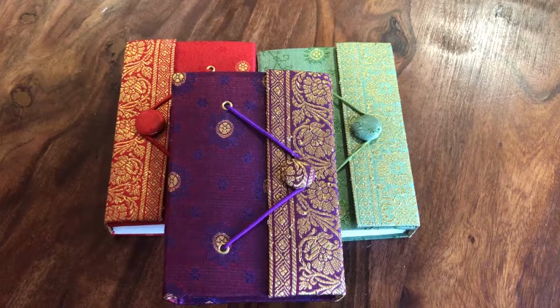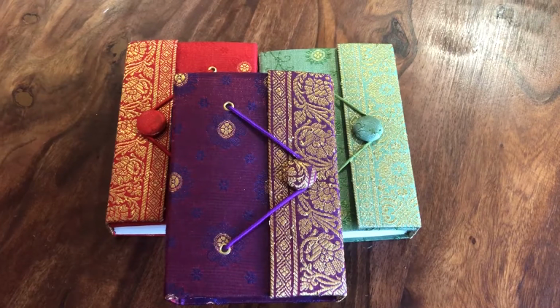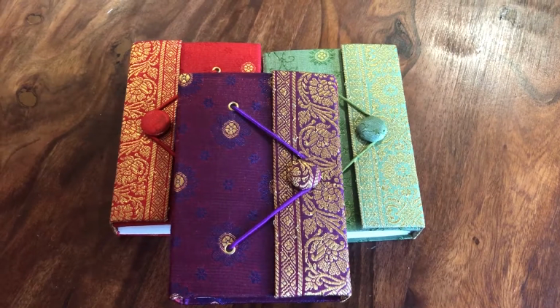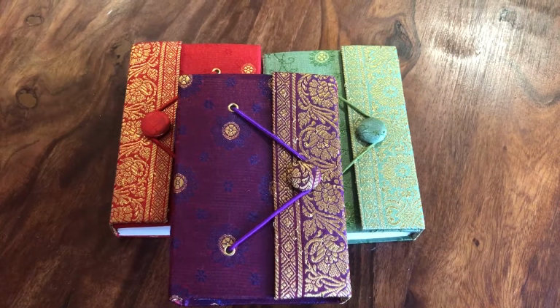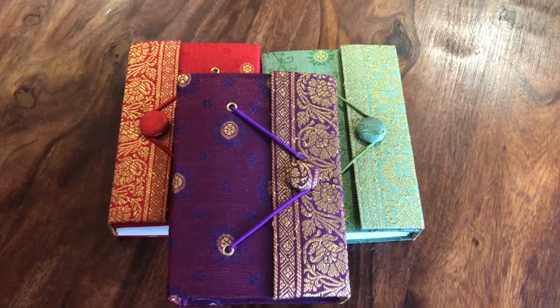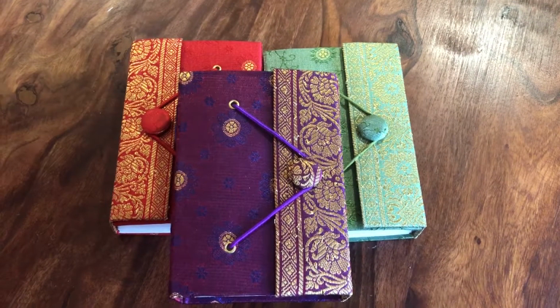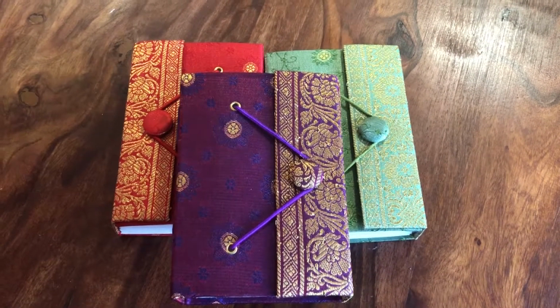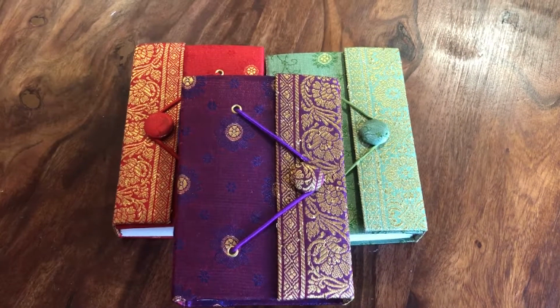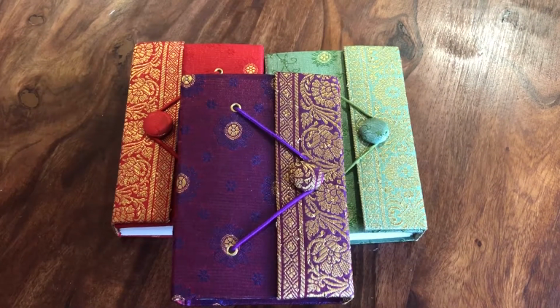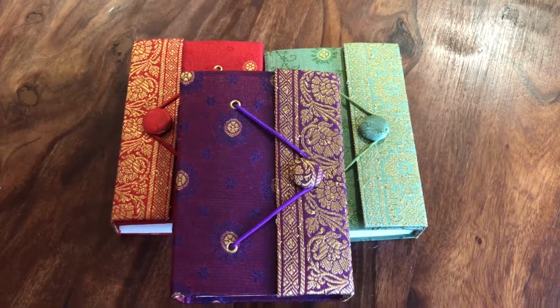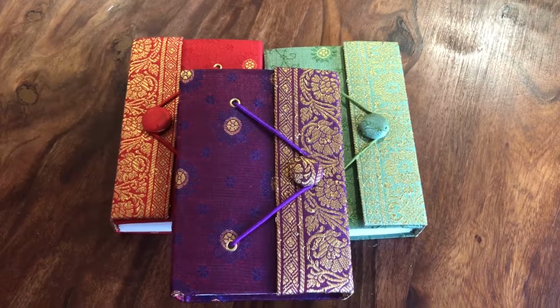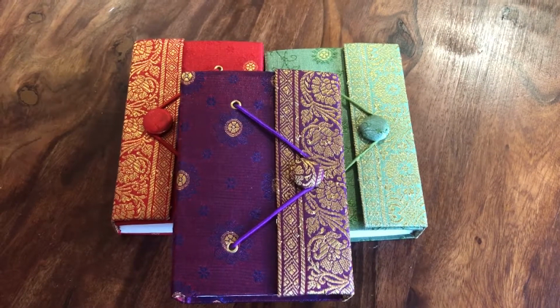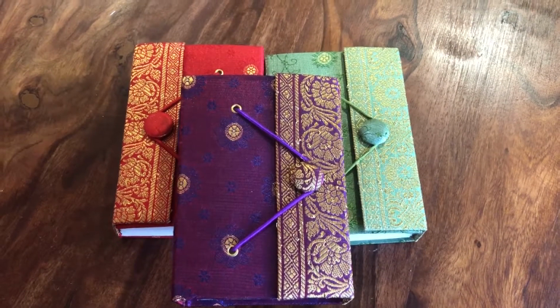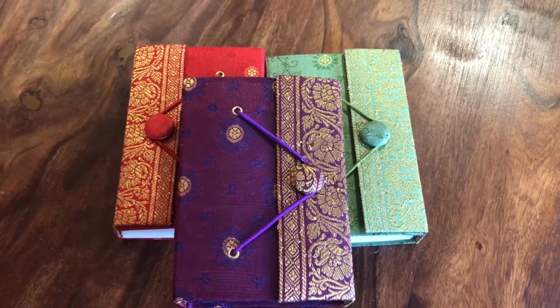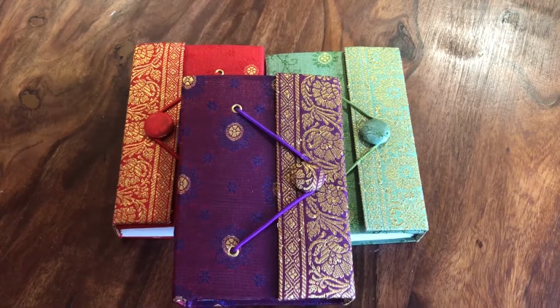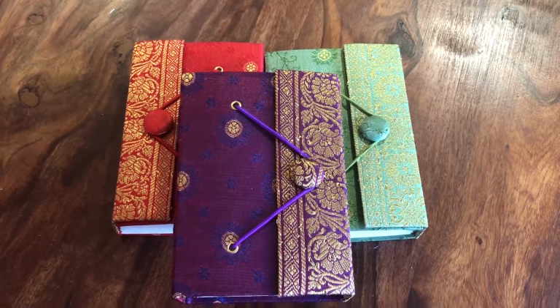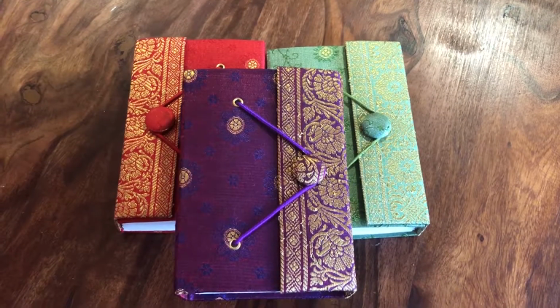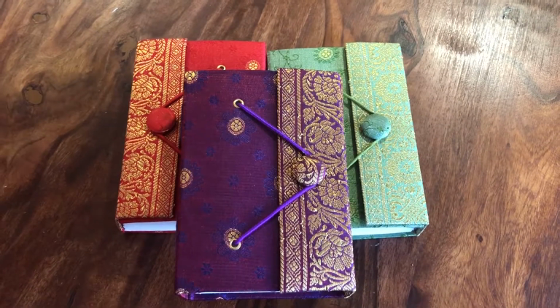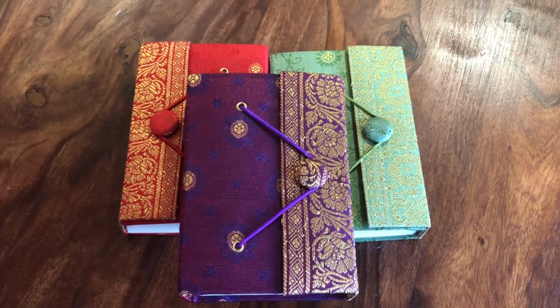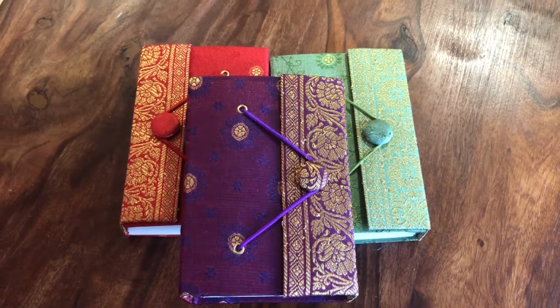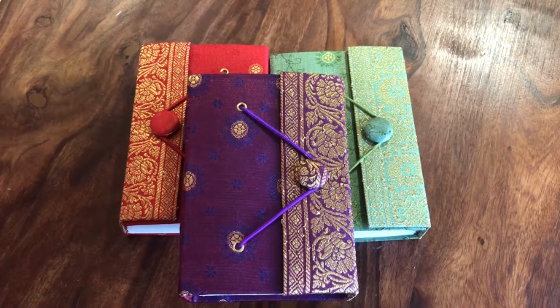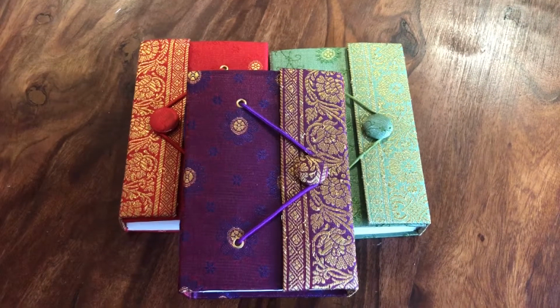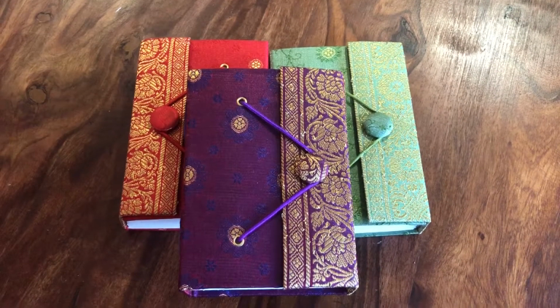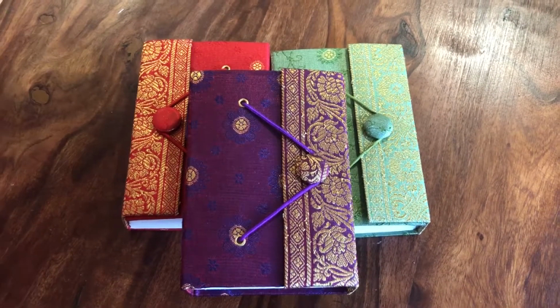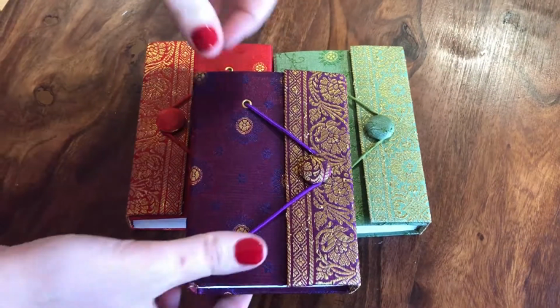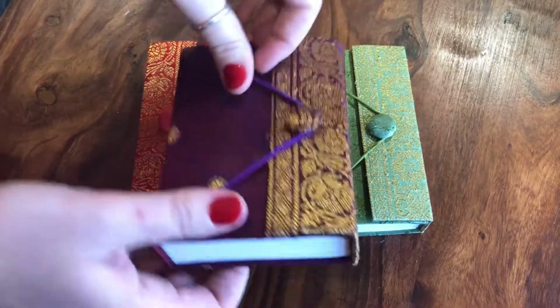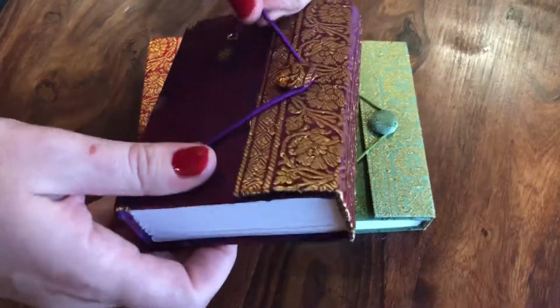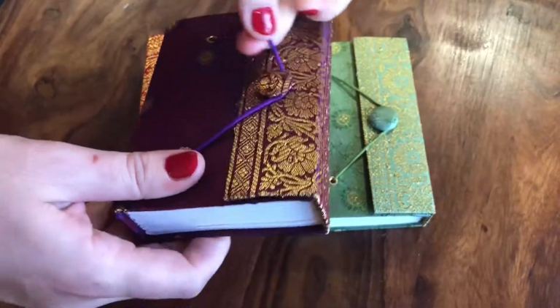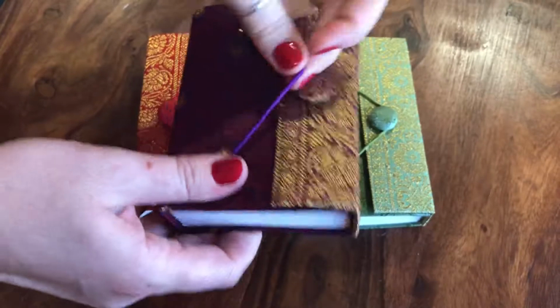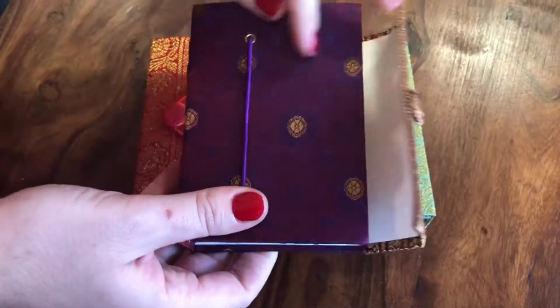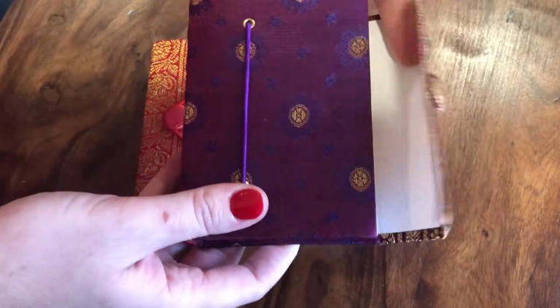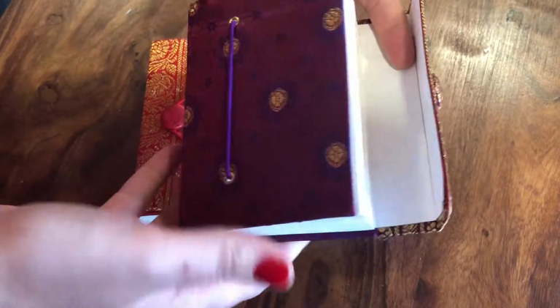These are our small fair trade sari journals. Each journal is covered in sari material, and inside the journal you'll find that they have 125 sheets of cada paper.